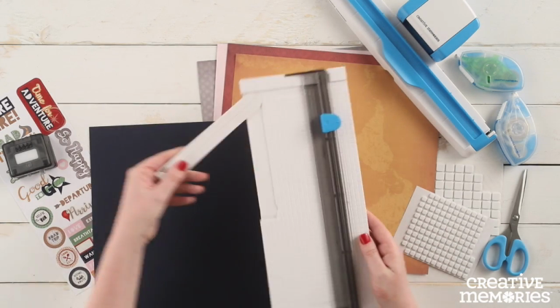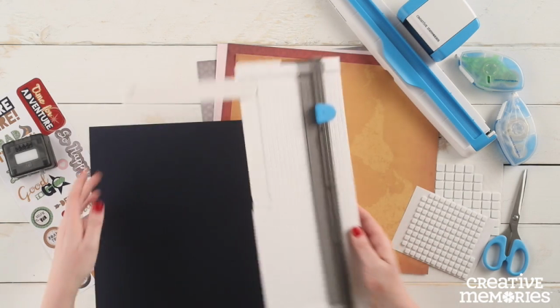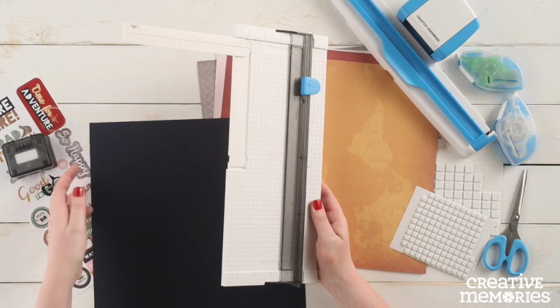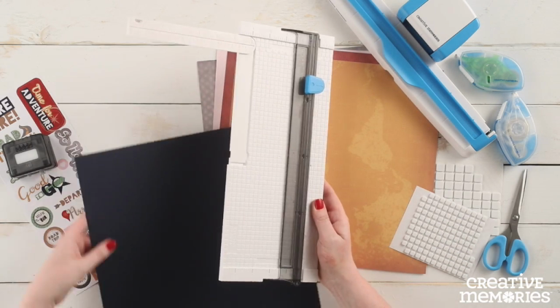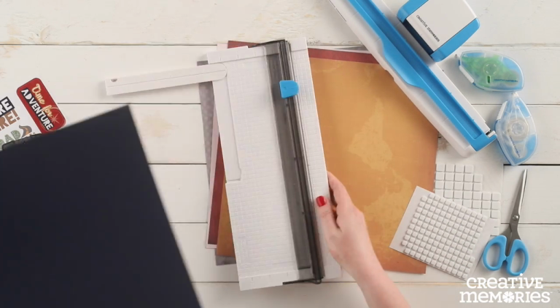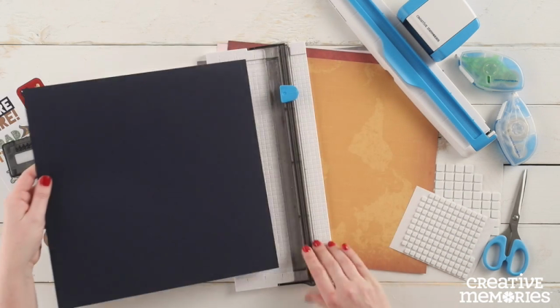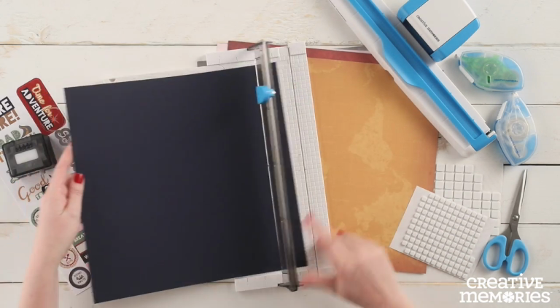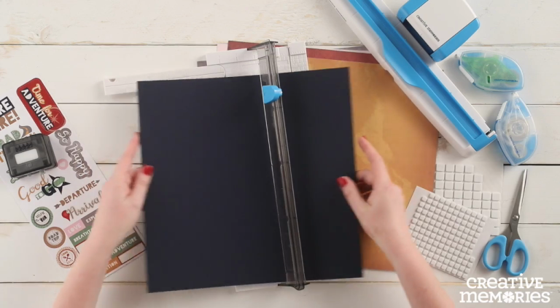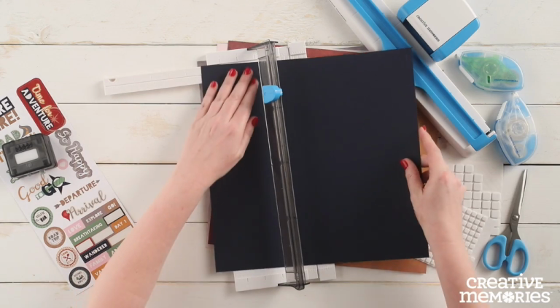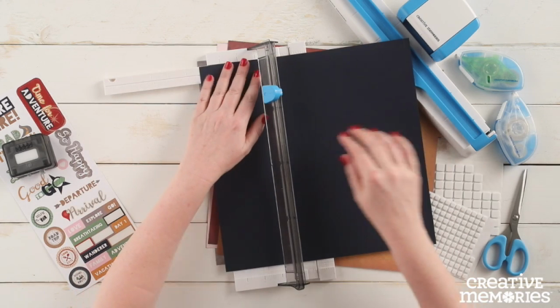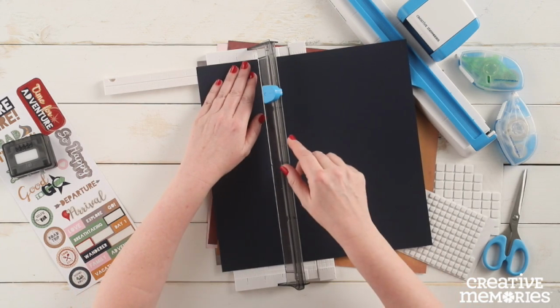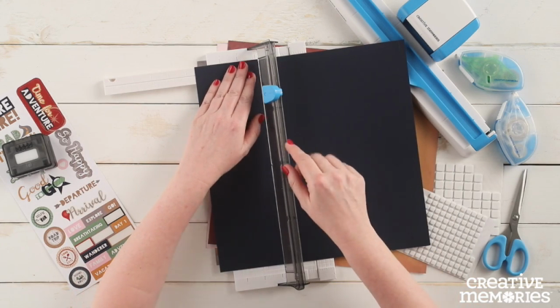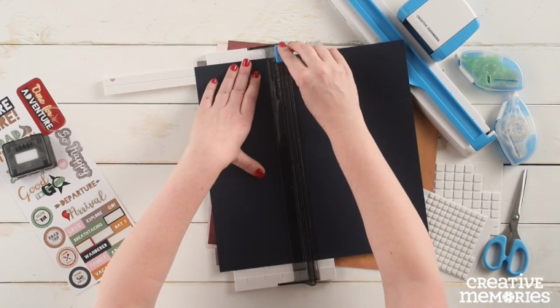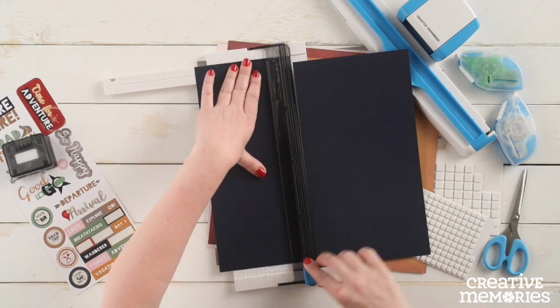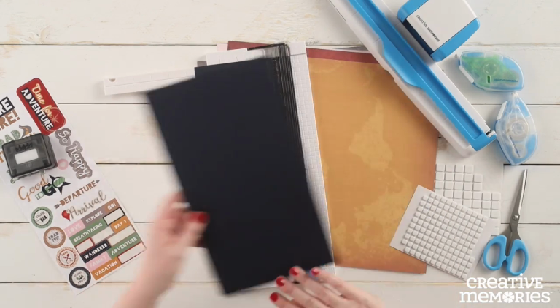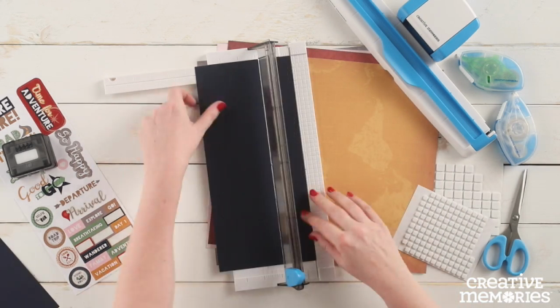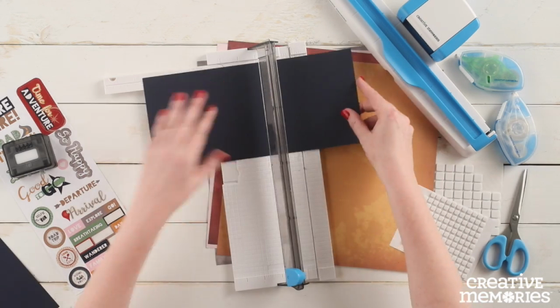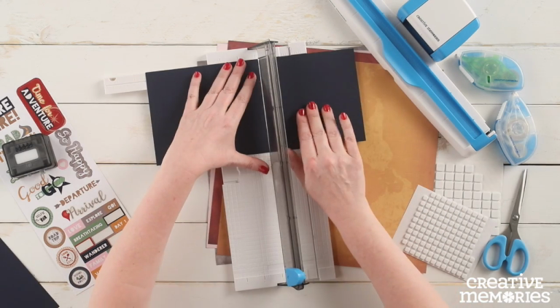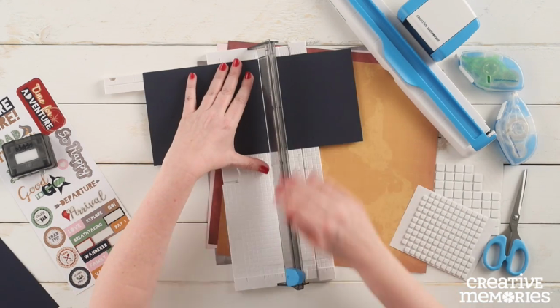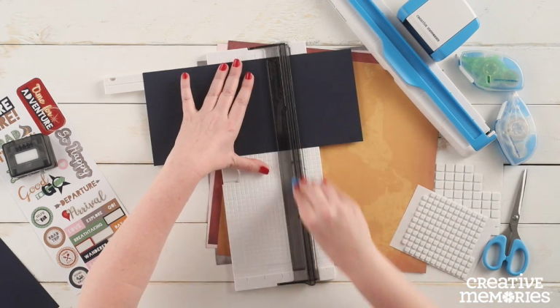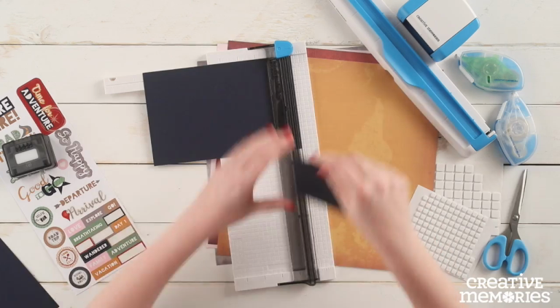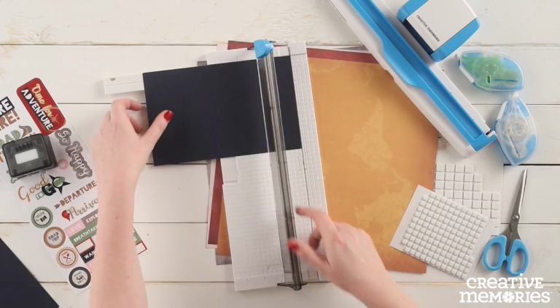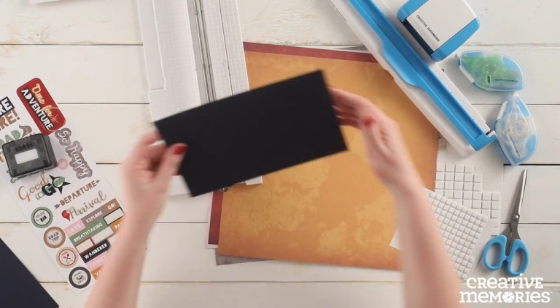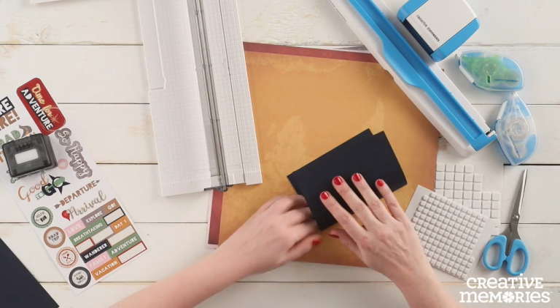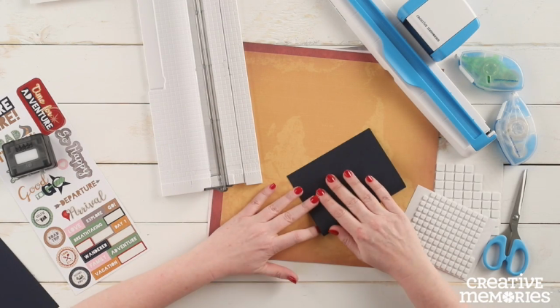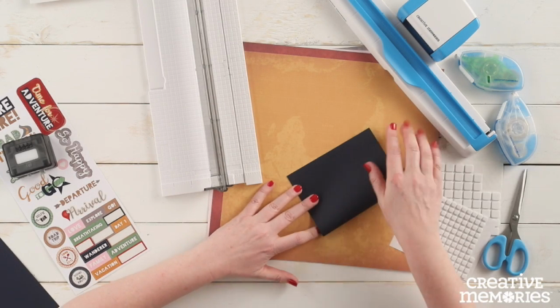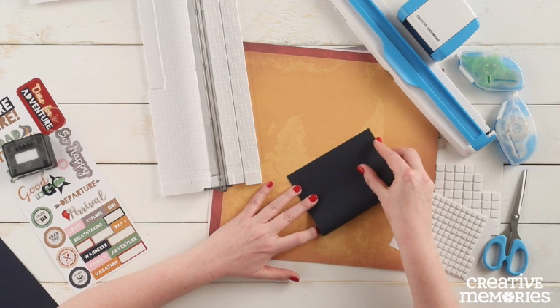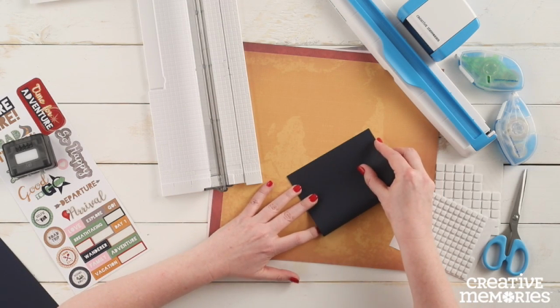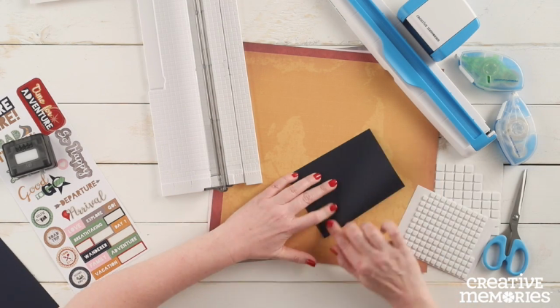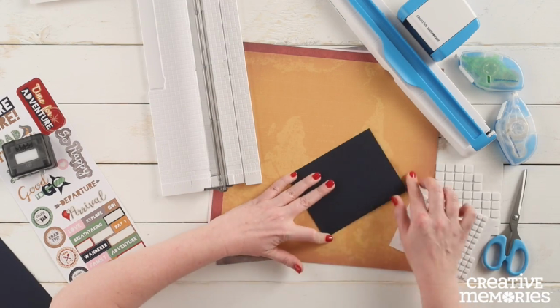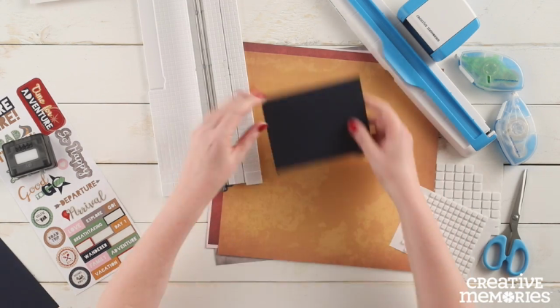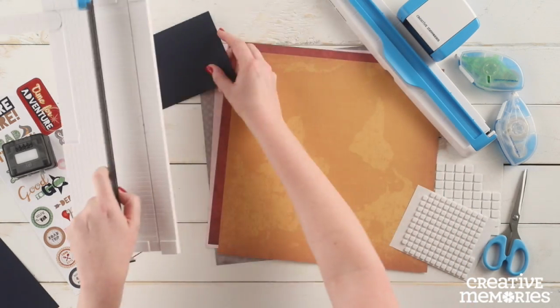We are going to begin by cutting a piece of the navy cardstock to measure five and a half inches wide by eight and a half inches in length. We are going to fold this piece in half and set aside.